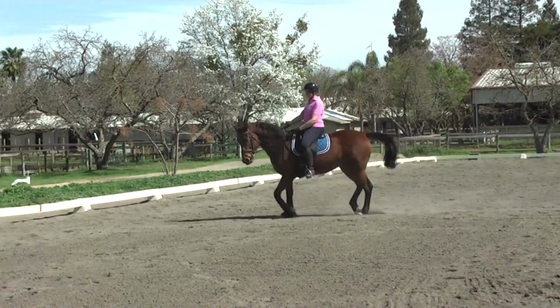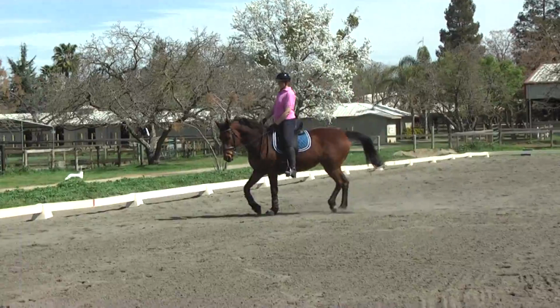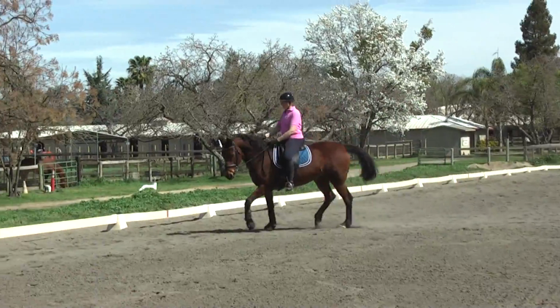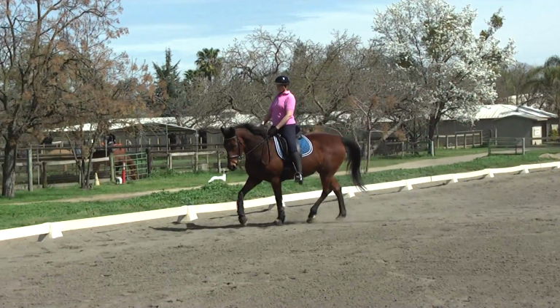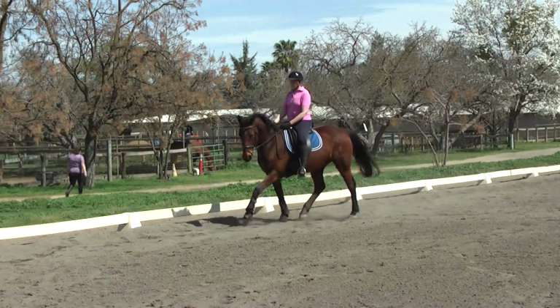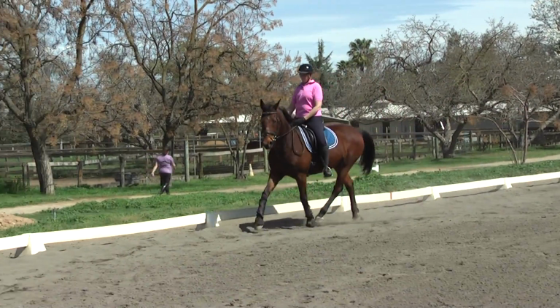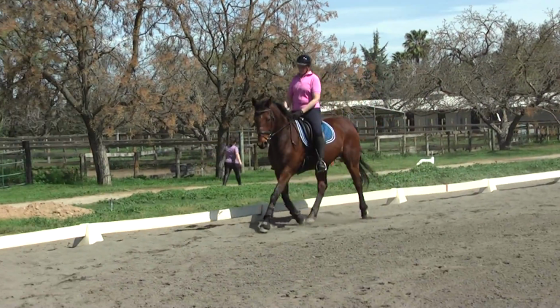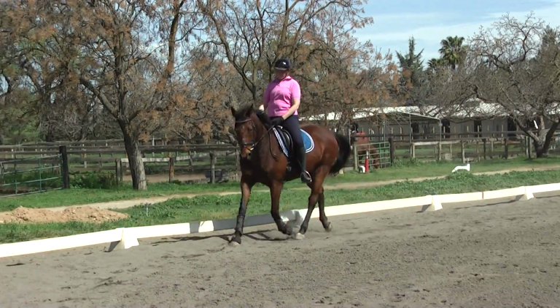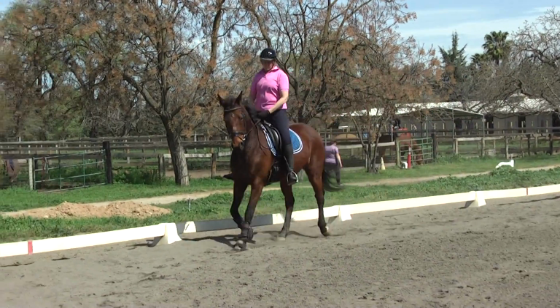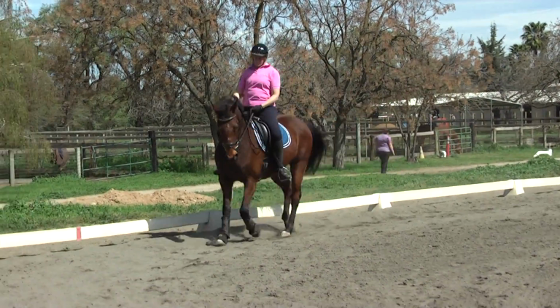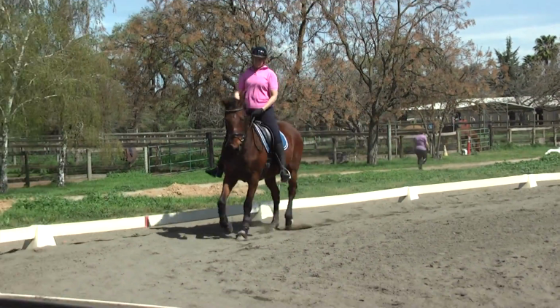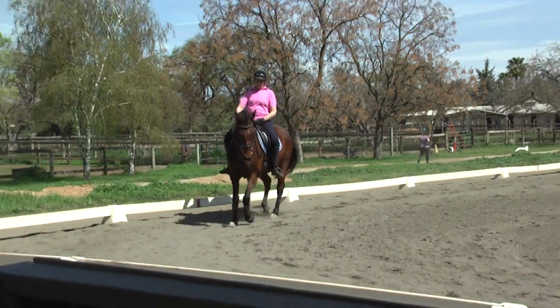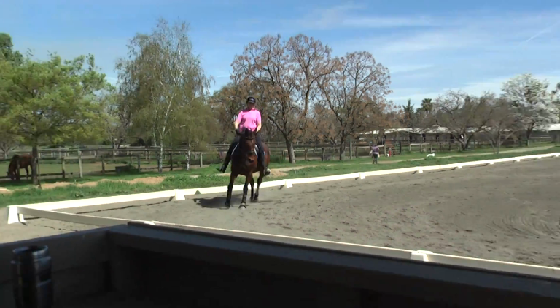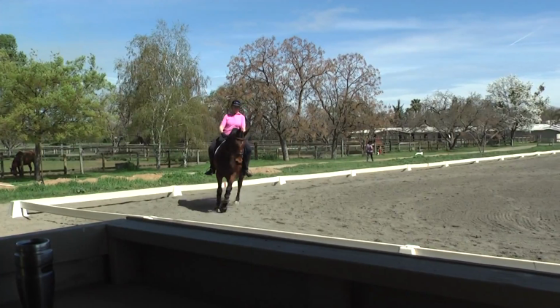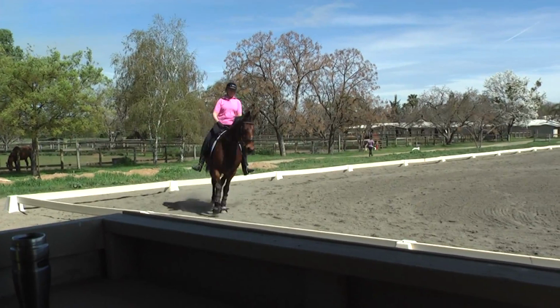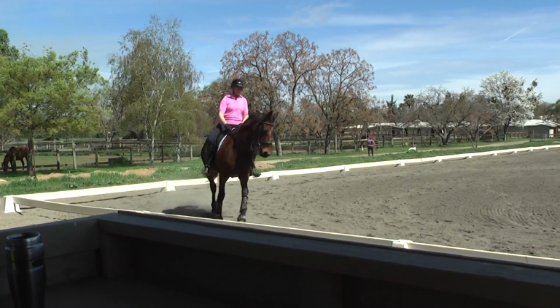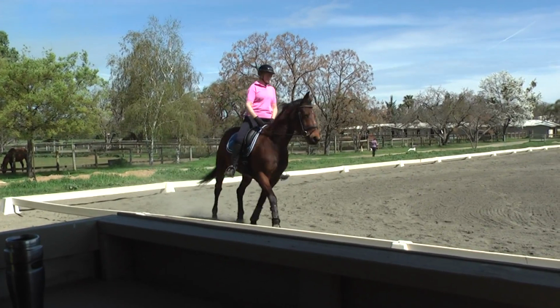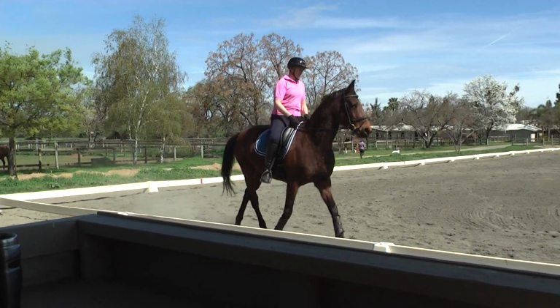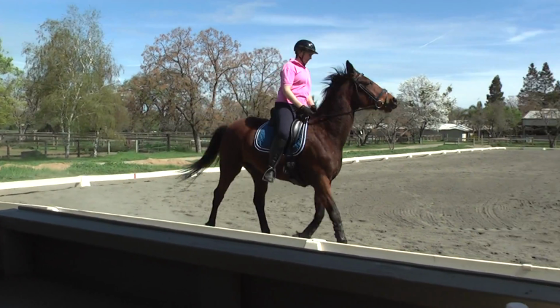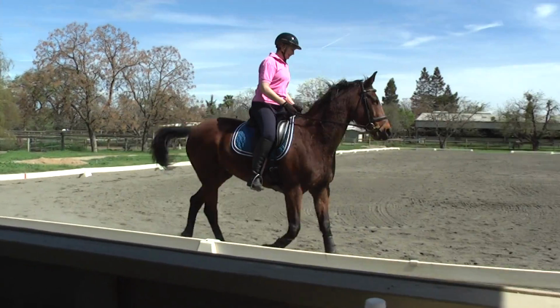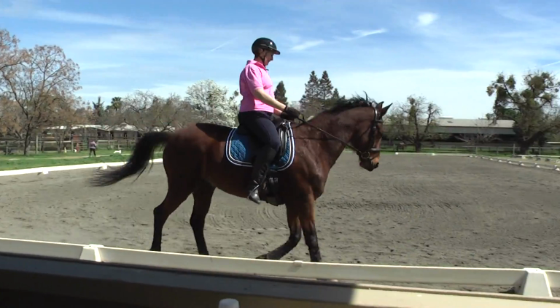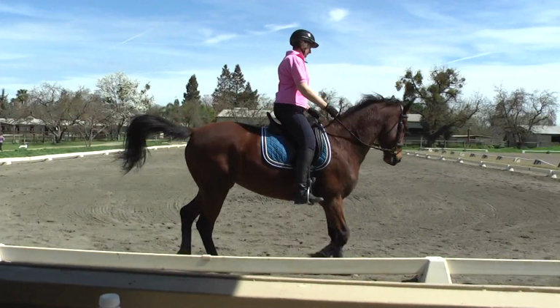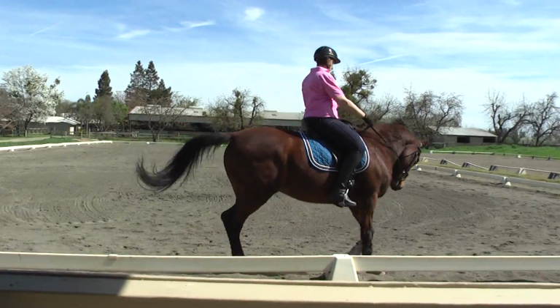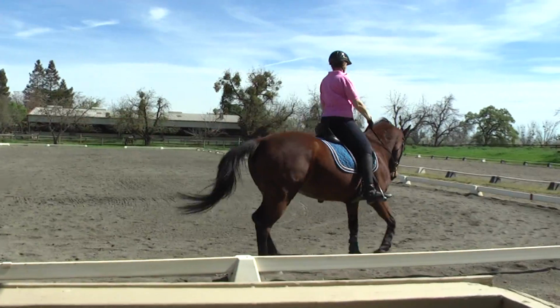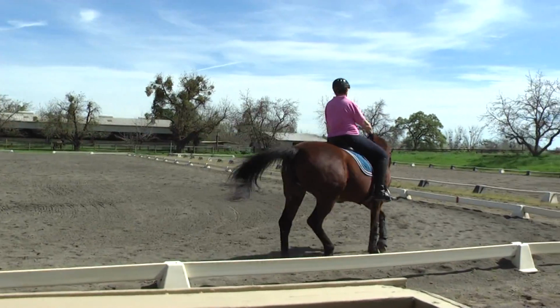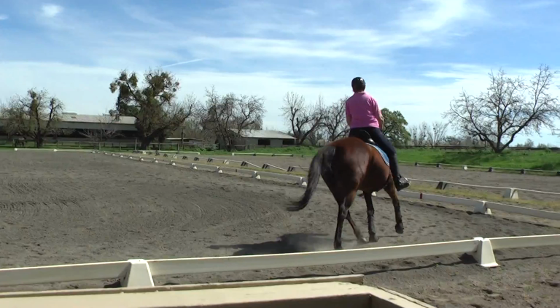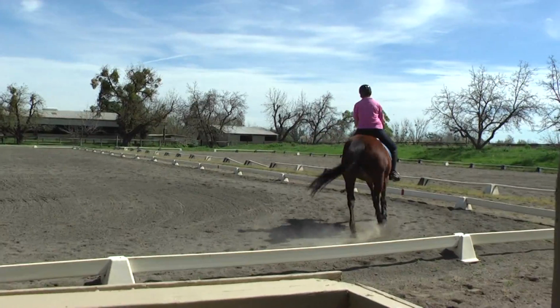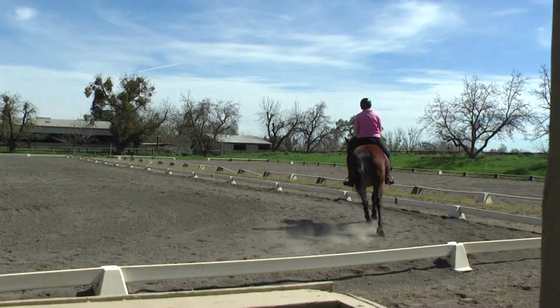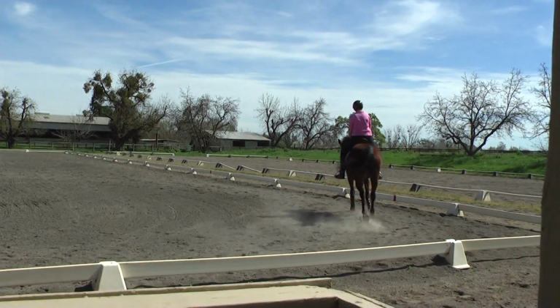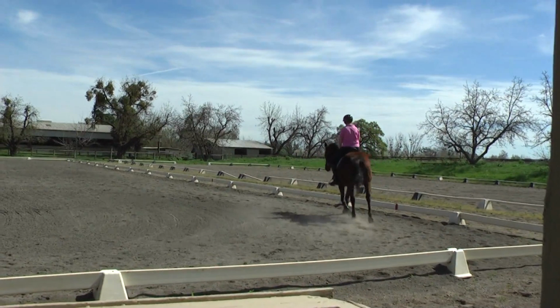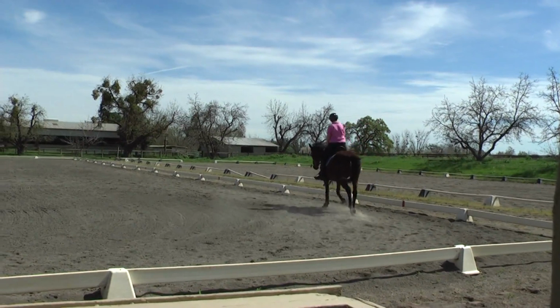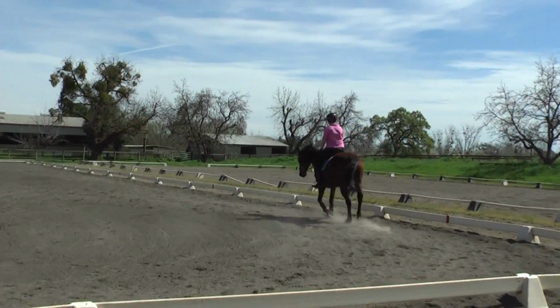That's a good idea. Post, that's fine. And then you just sit two steps, two or four steps before your canter. Get around. That's right. Don't overbend her.